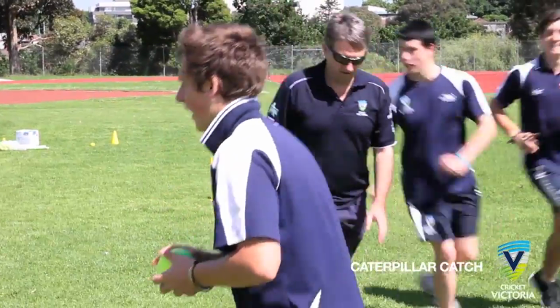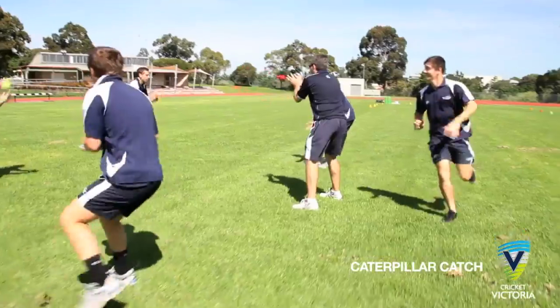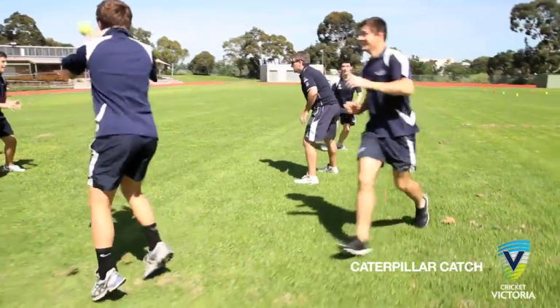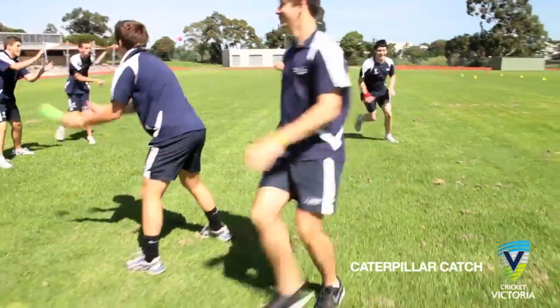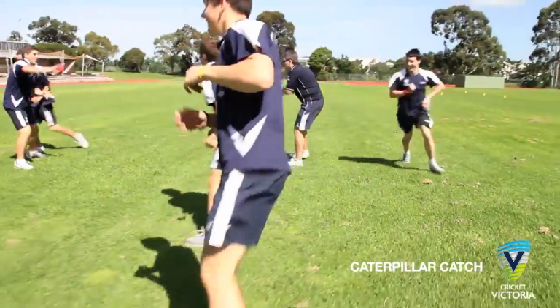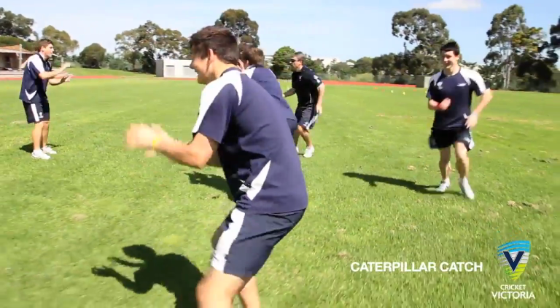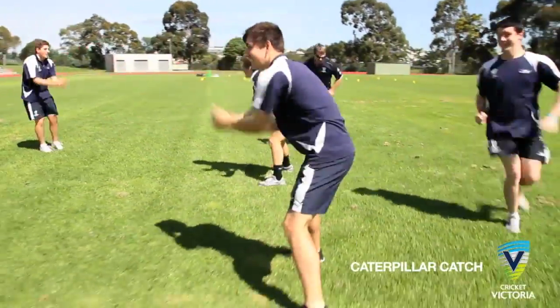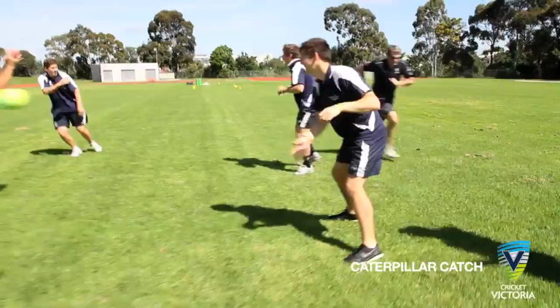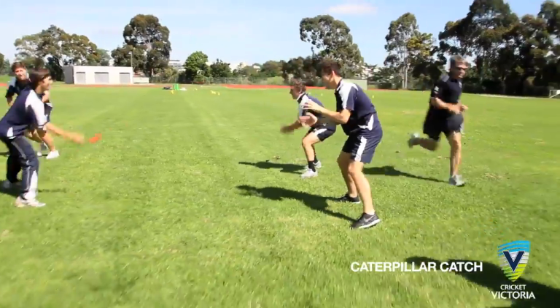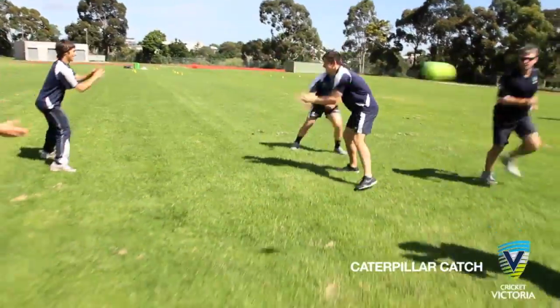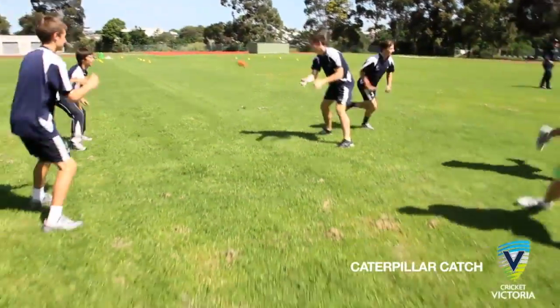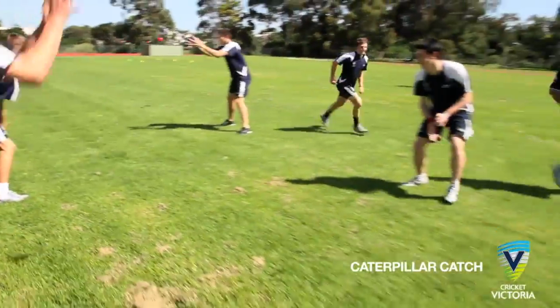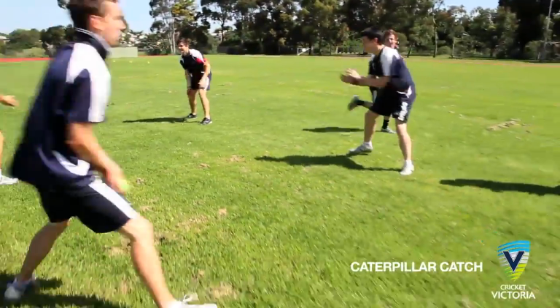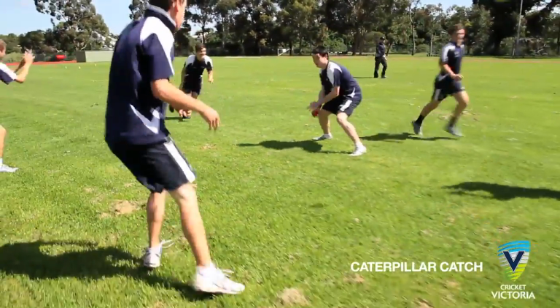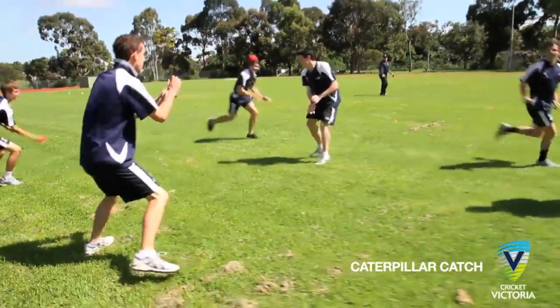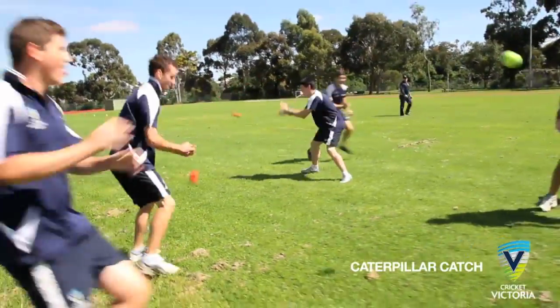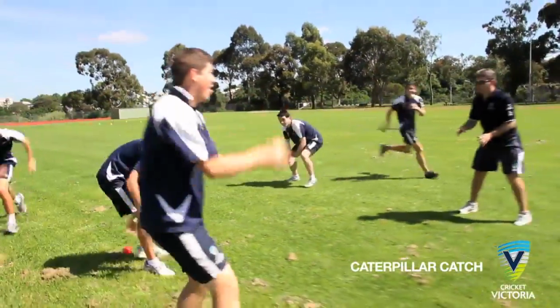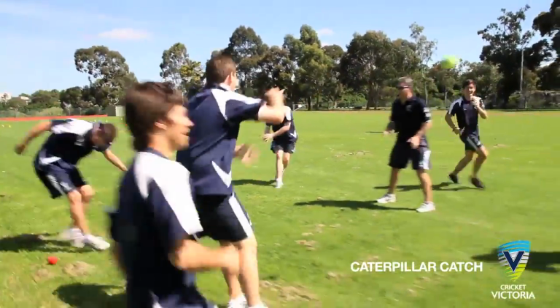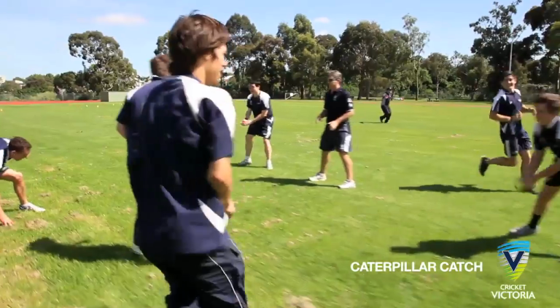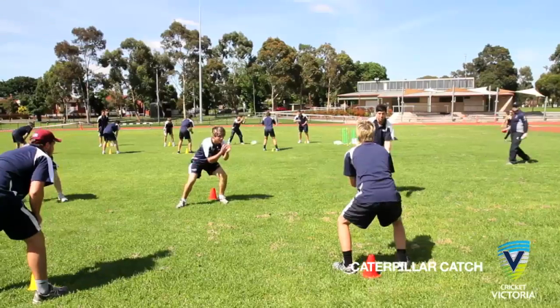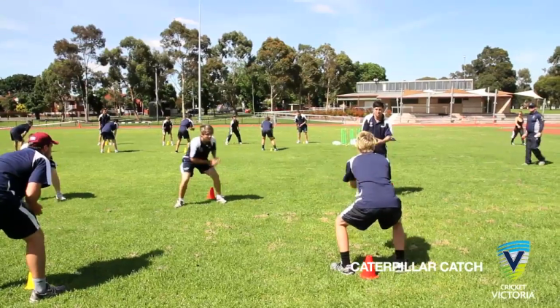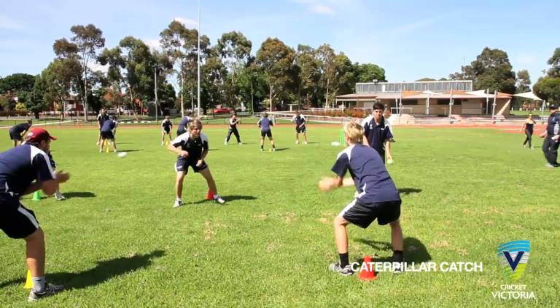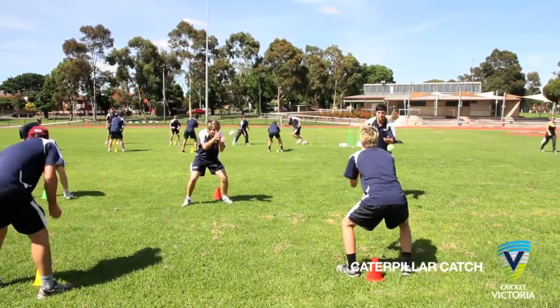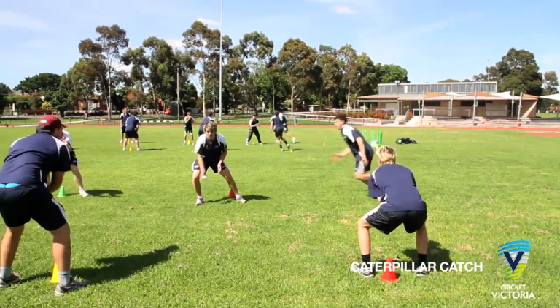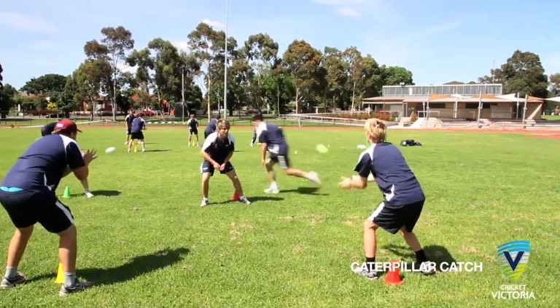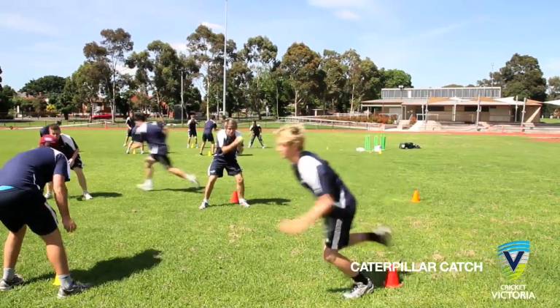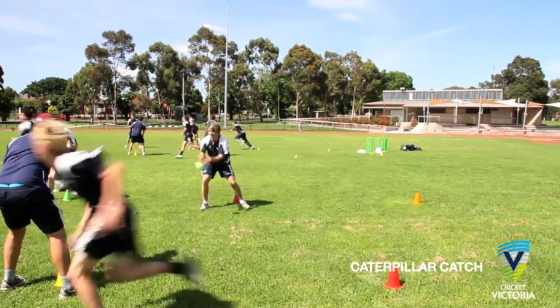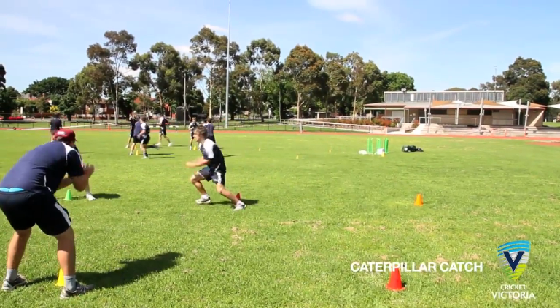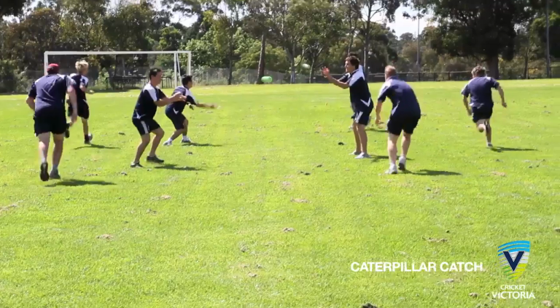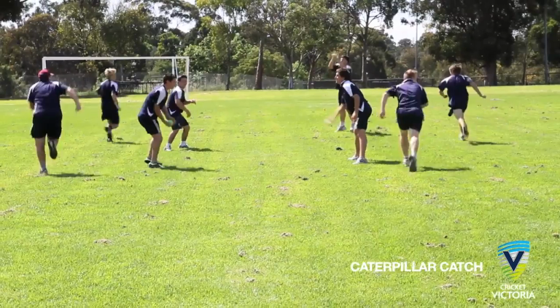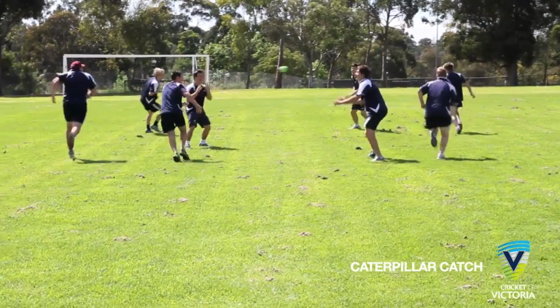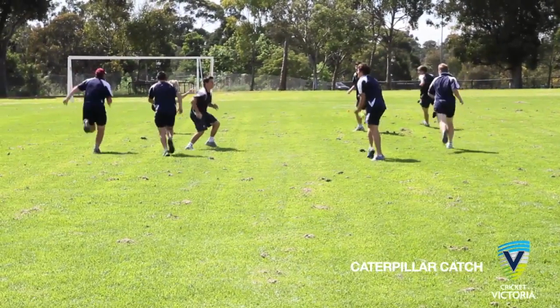After releasing each ball, the player sprints along the line to the other end, ready to catch the balls as they move in a crossways fashion down the line. Each player repeats this process — catching each ball, releasing each ball, then sprinting down the line on their side.